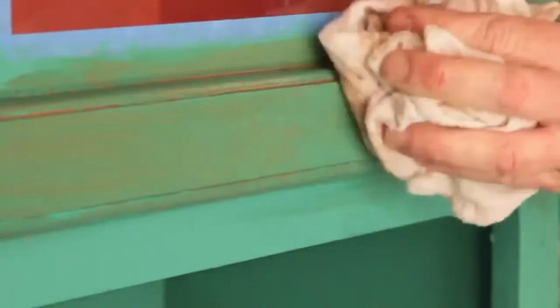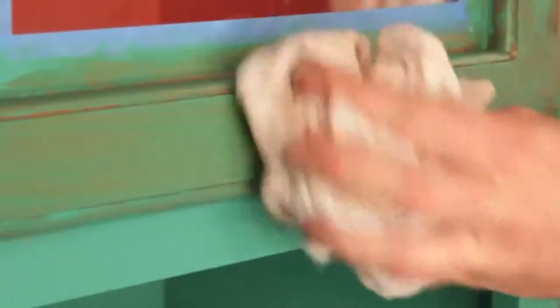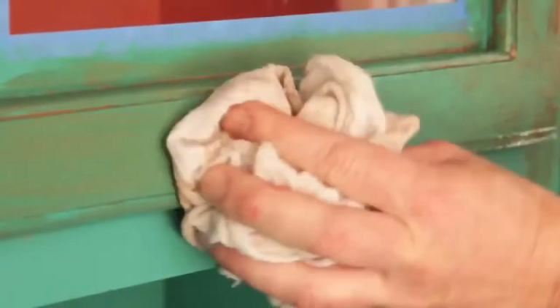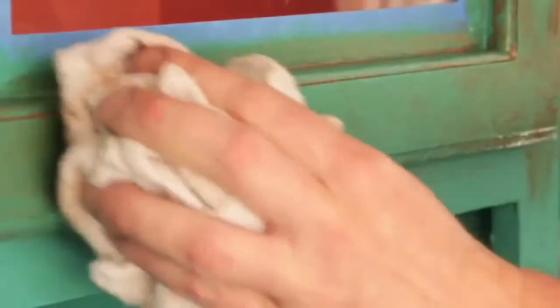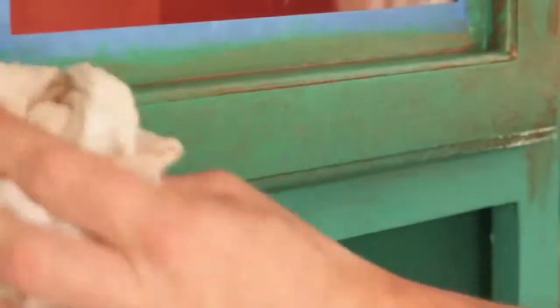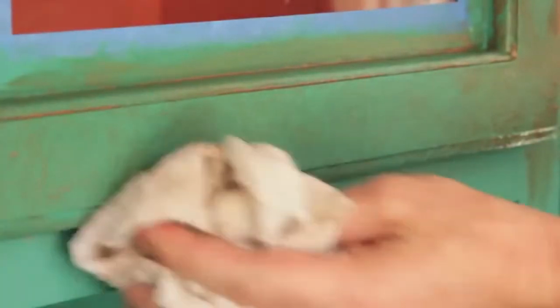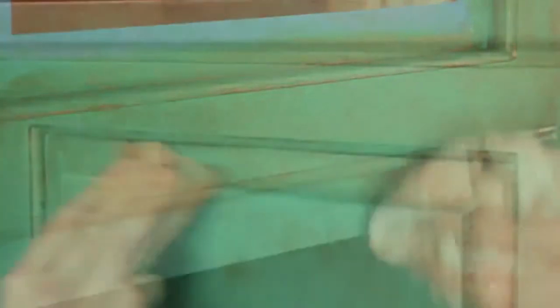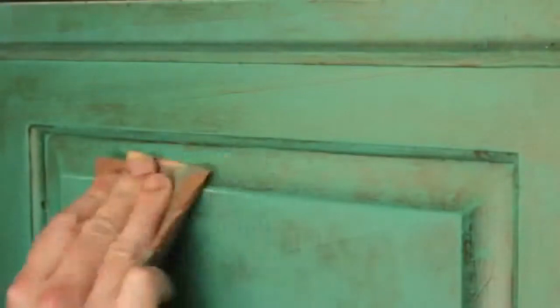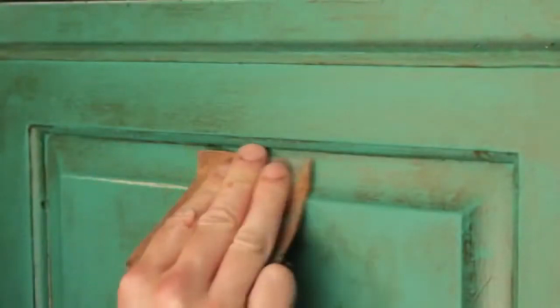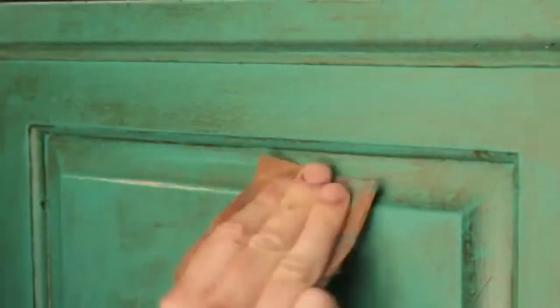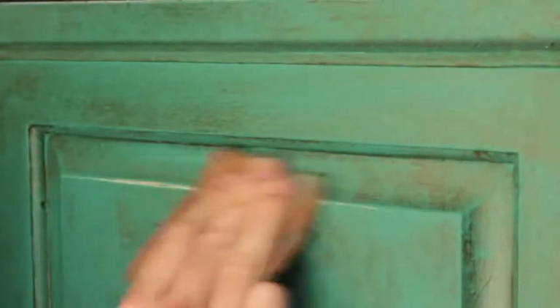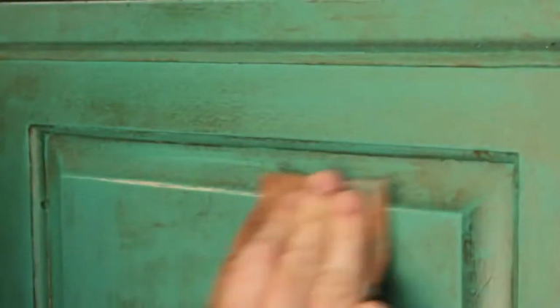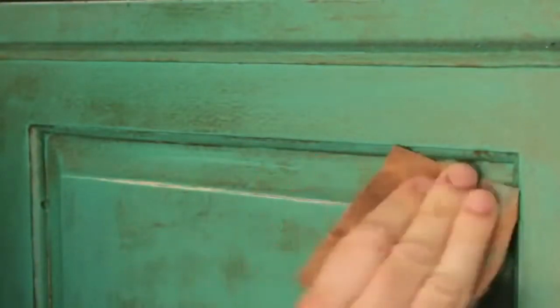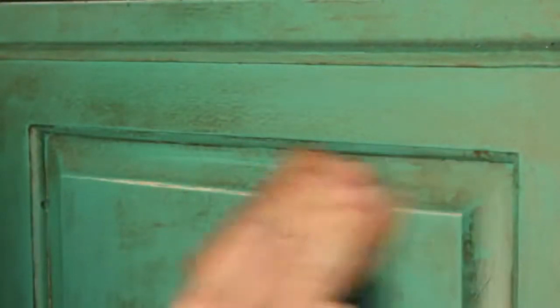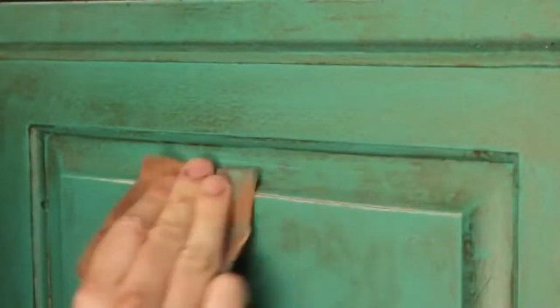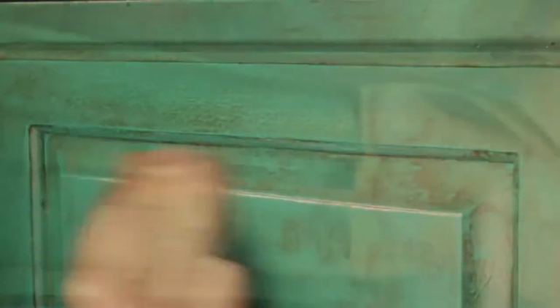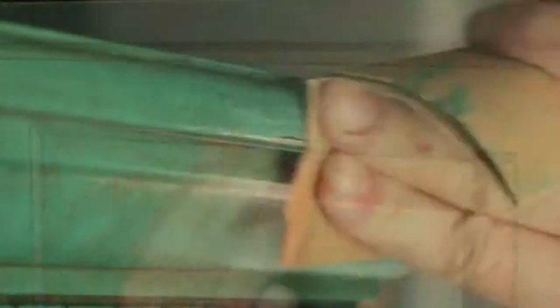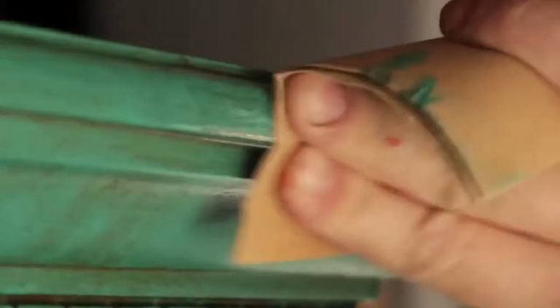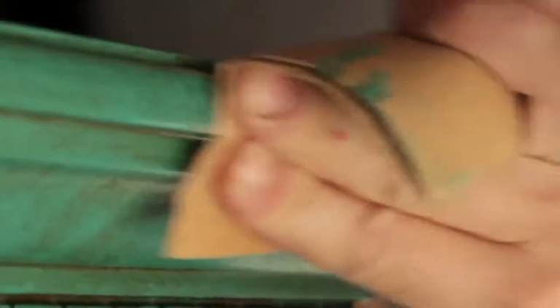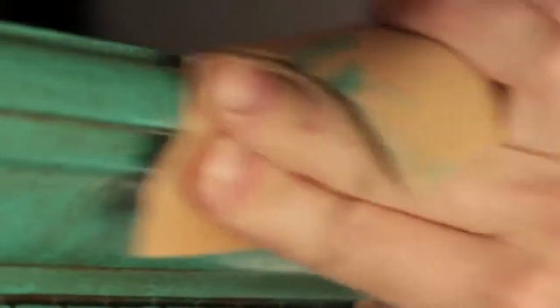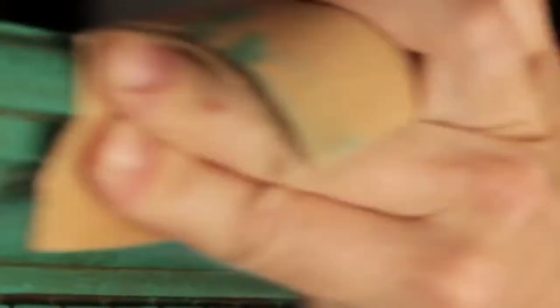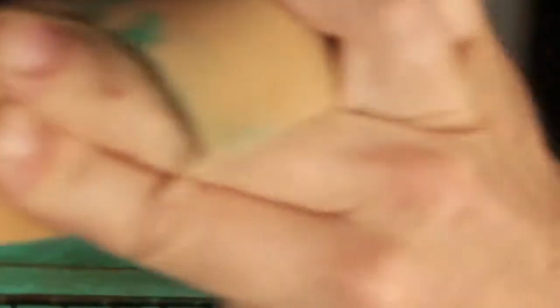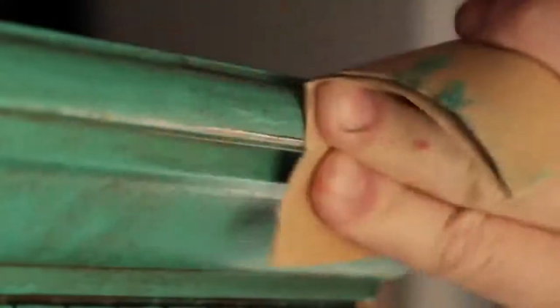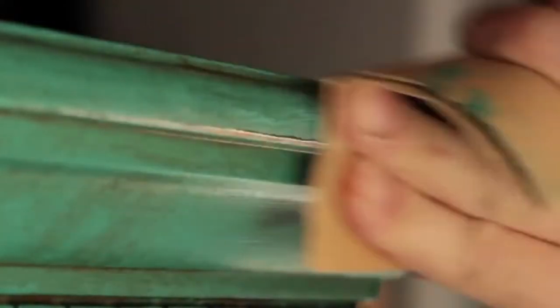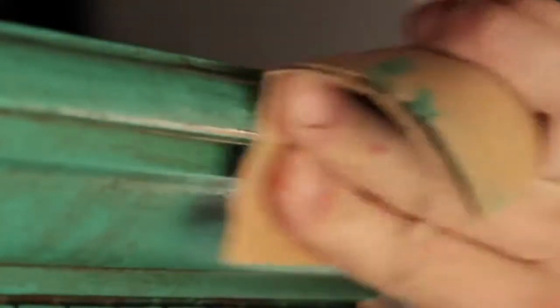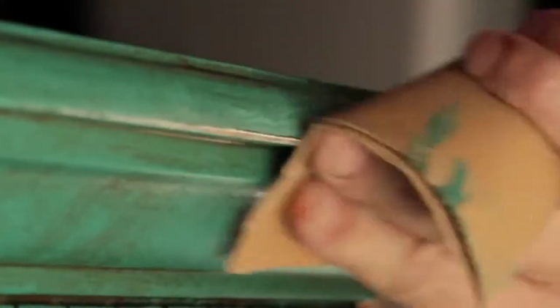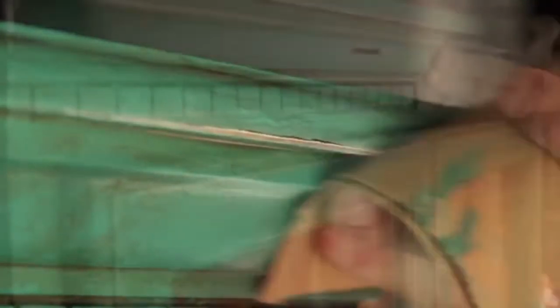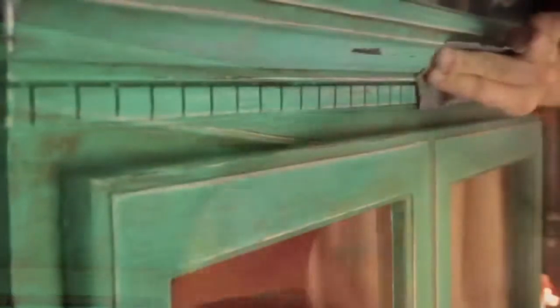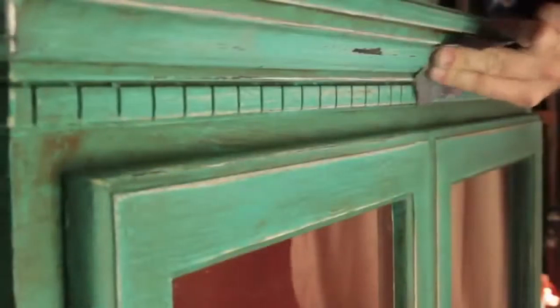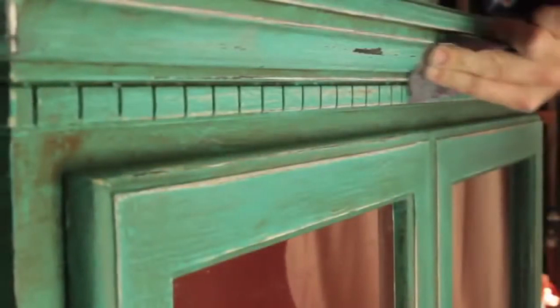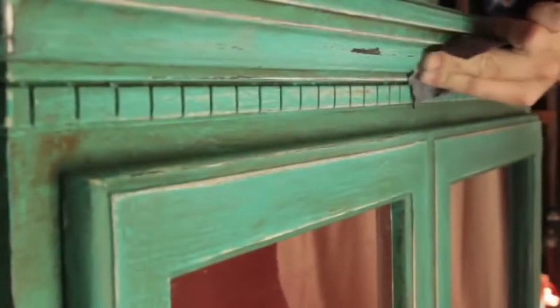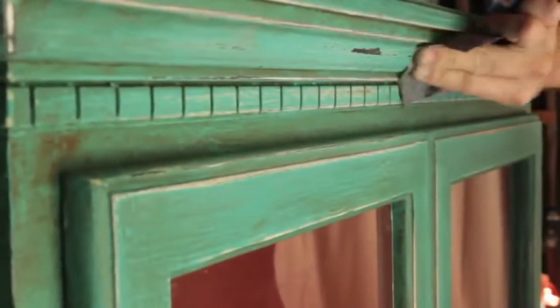Let dry for two hours. Use sandpaper or a sand sponge to give your project that flea market distressed look. This will sand to a fine powder.